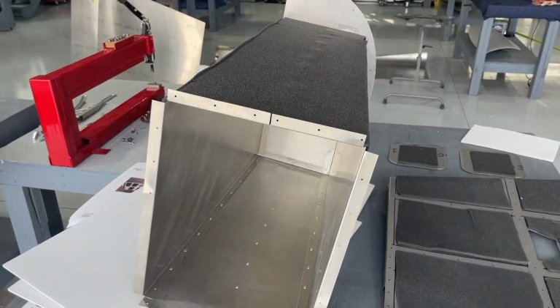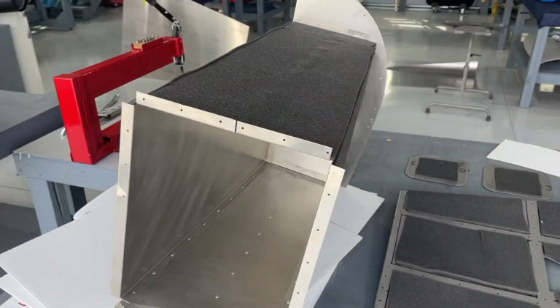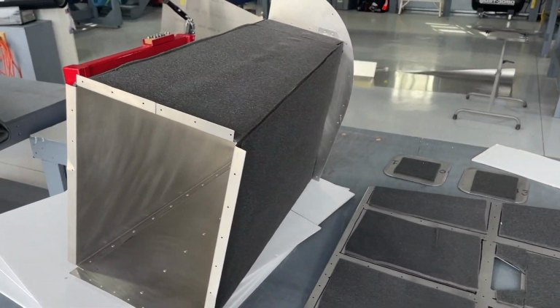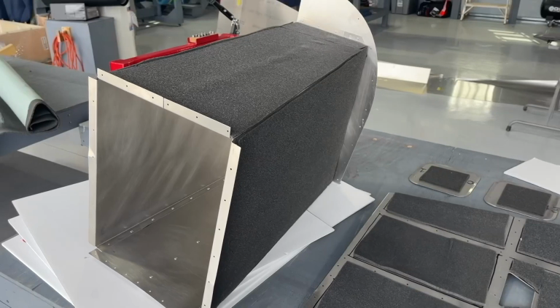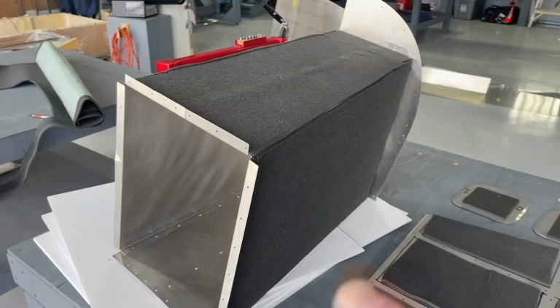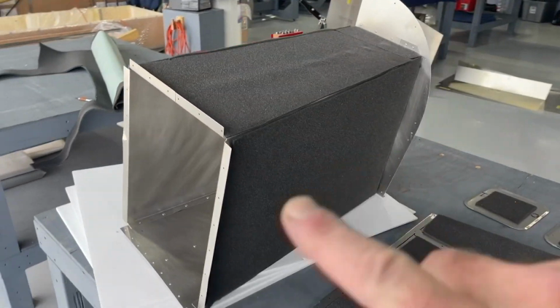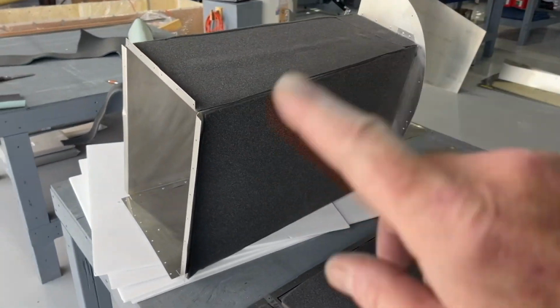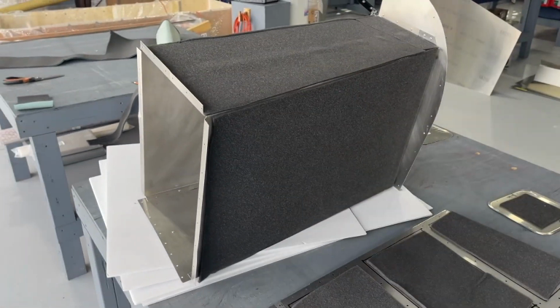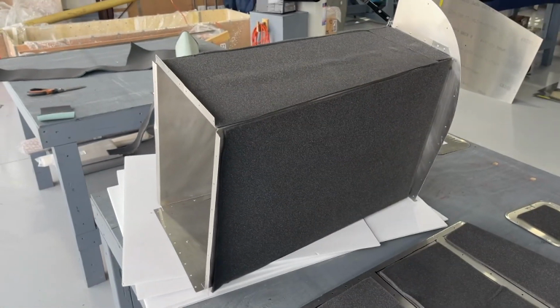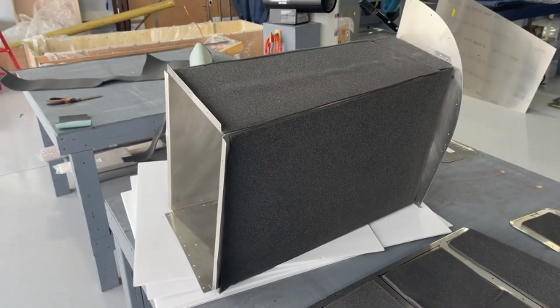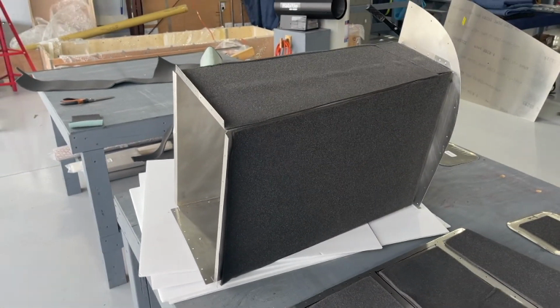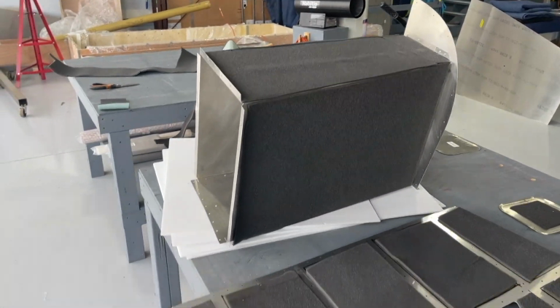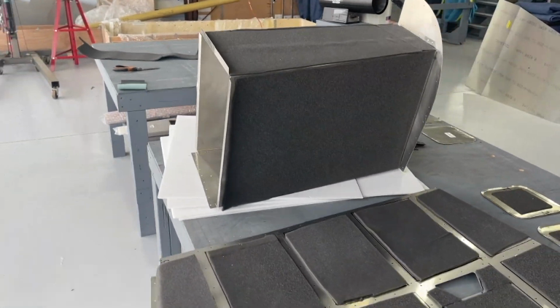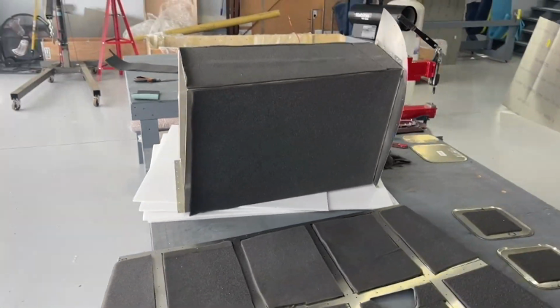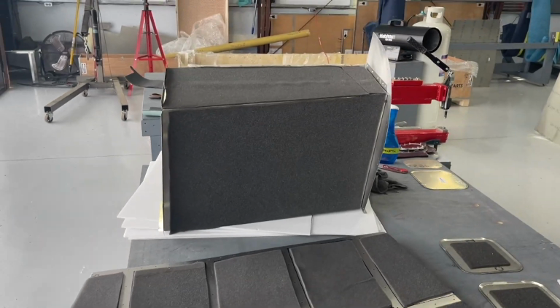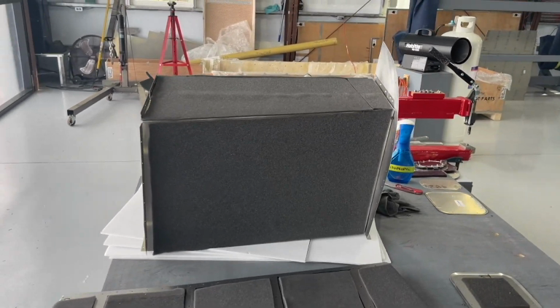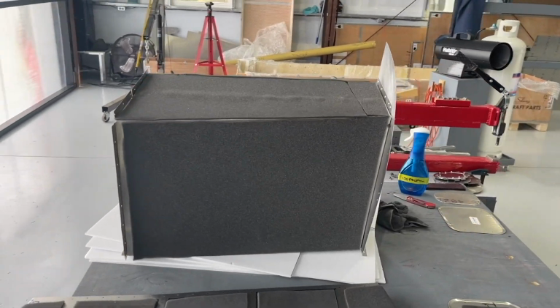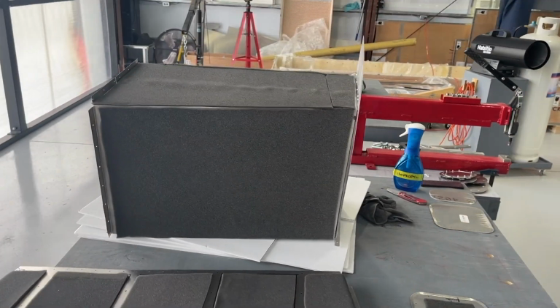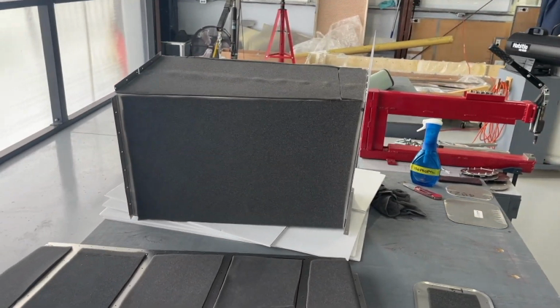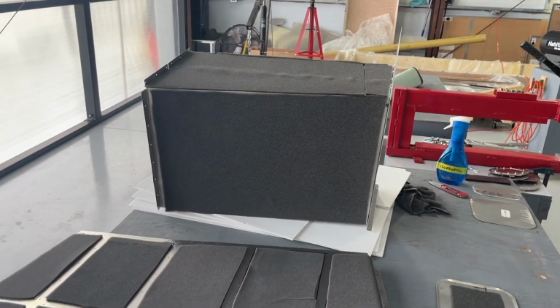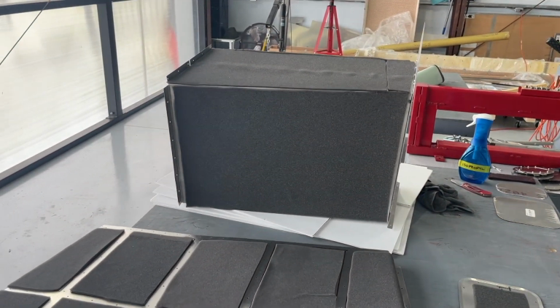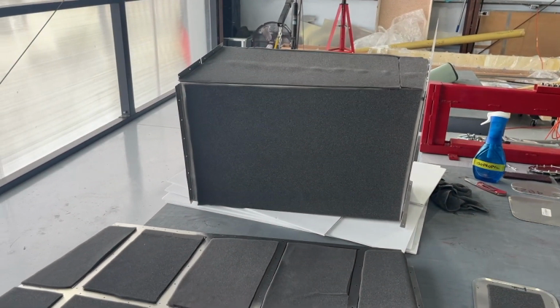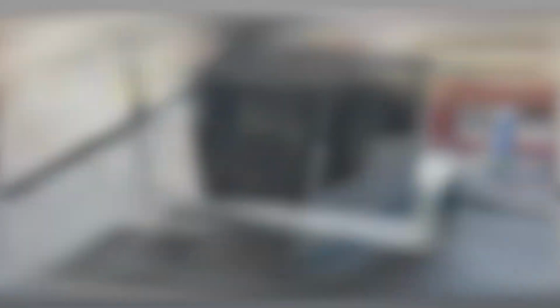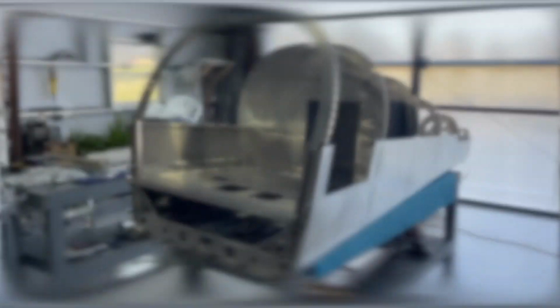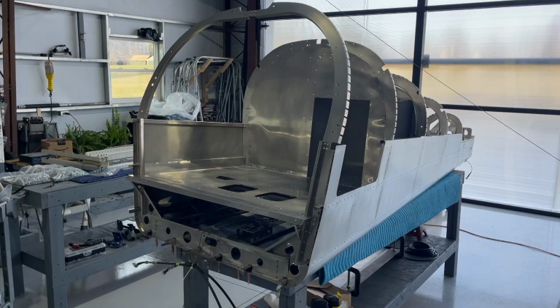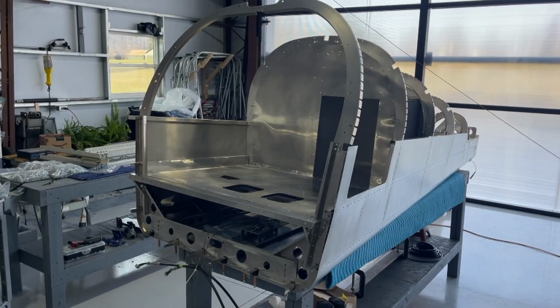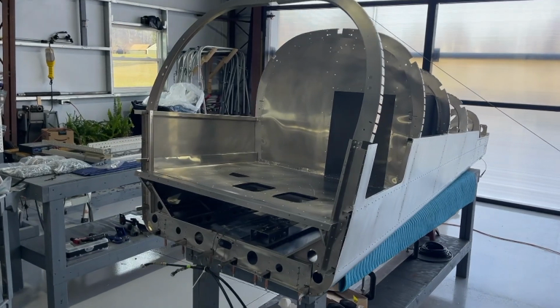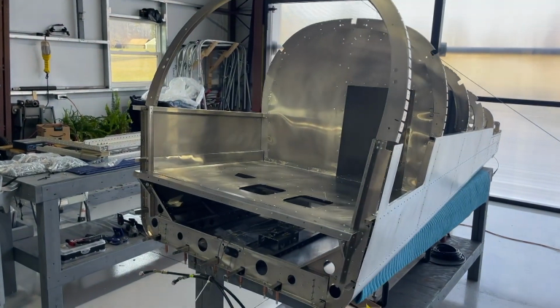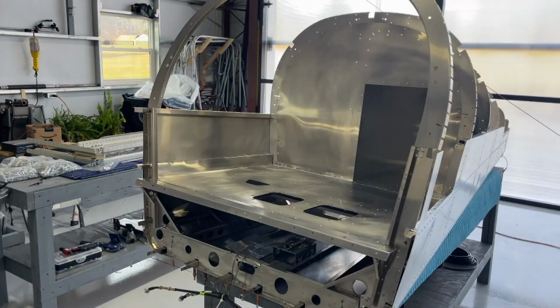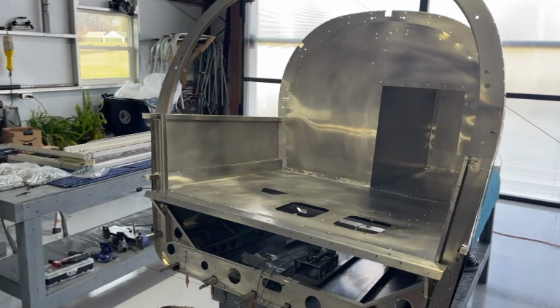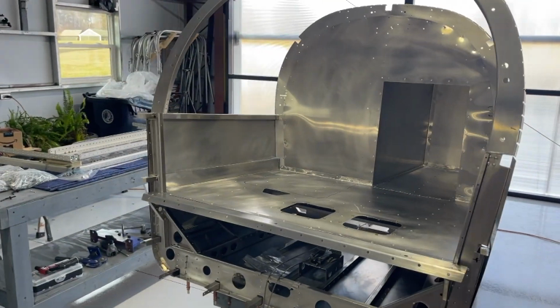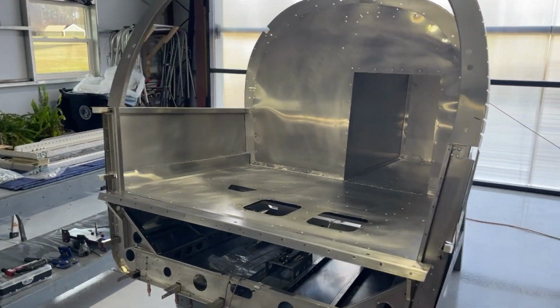That wasn't called for in the plans, but doing it required more foam than what the kit offers, so I did order some more foam.